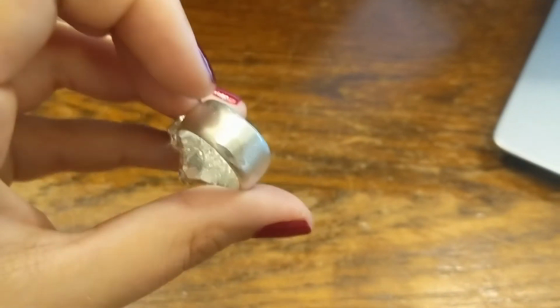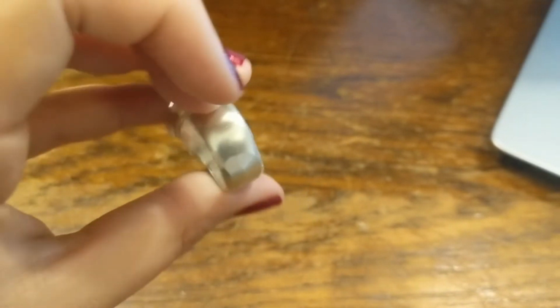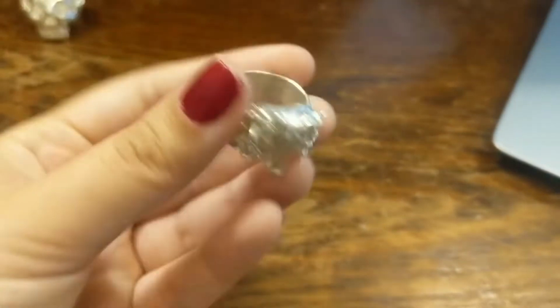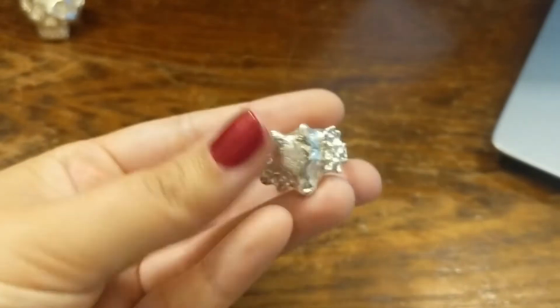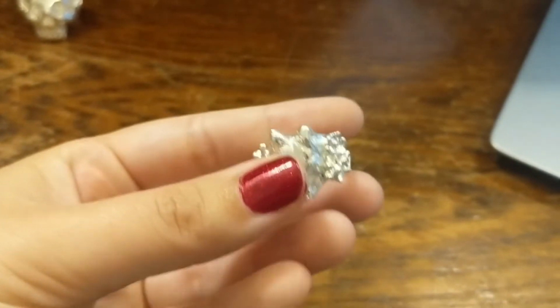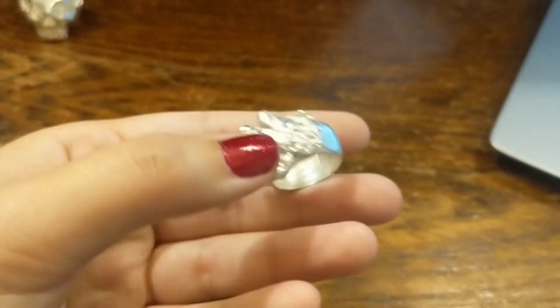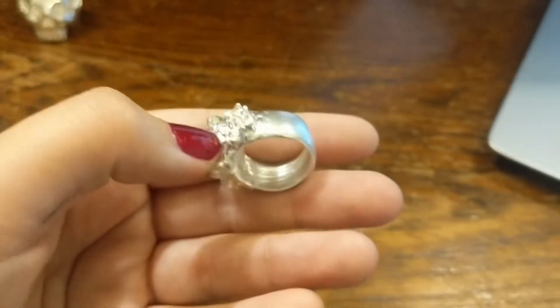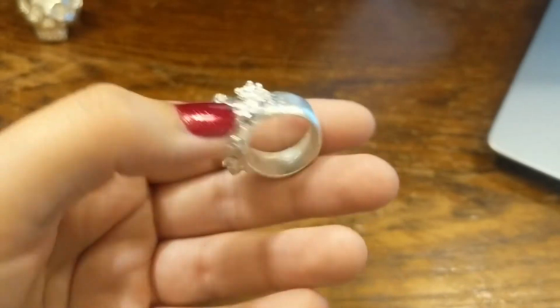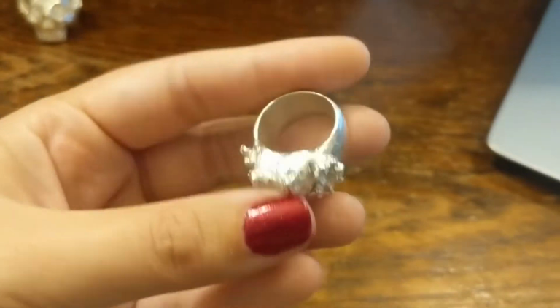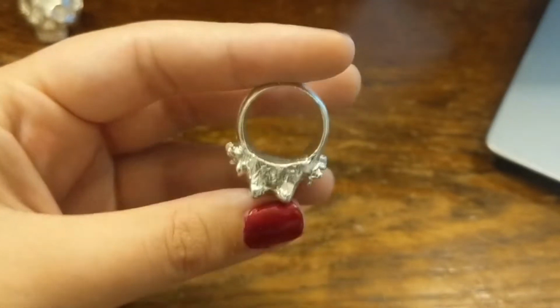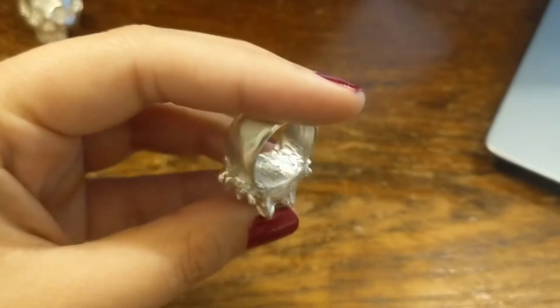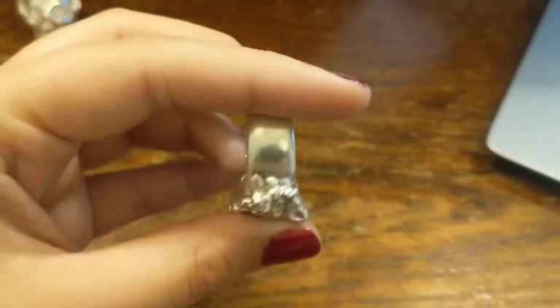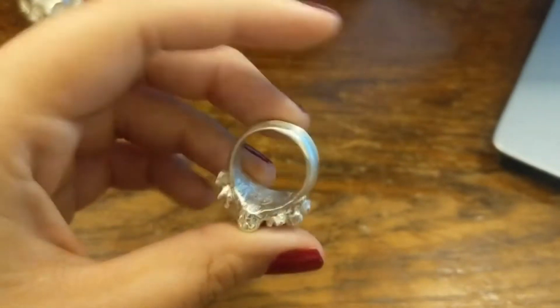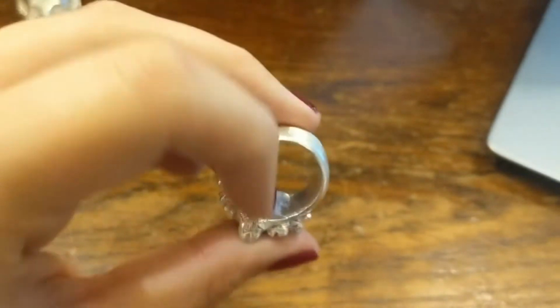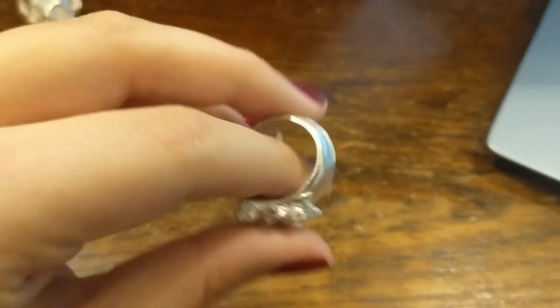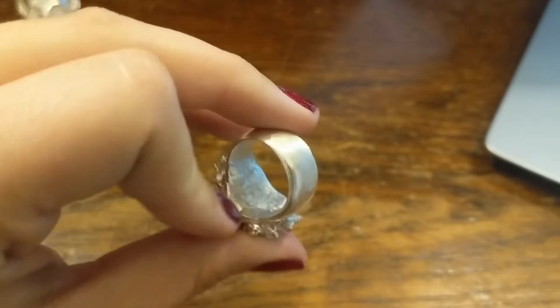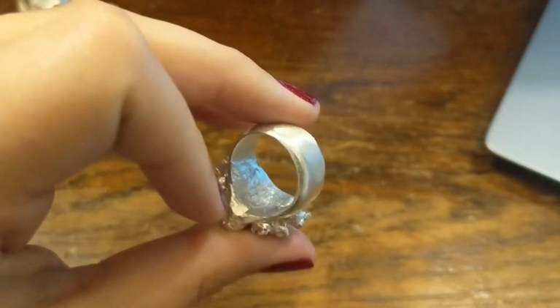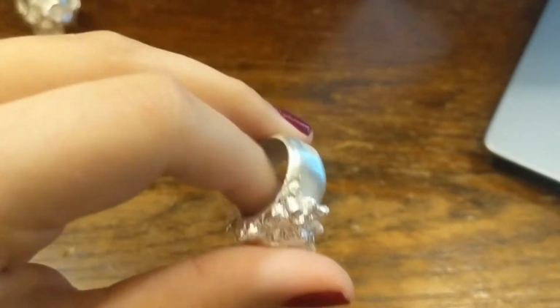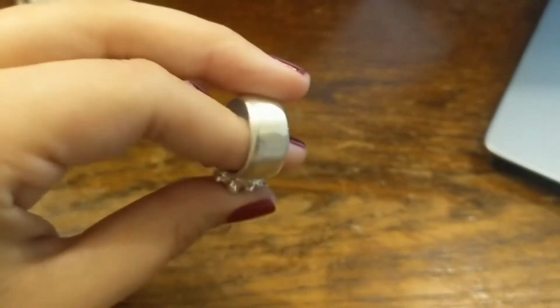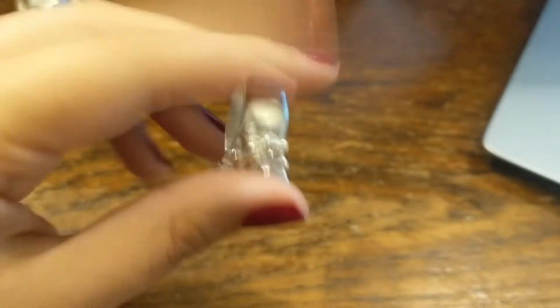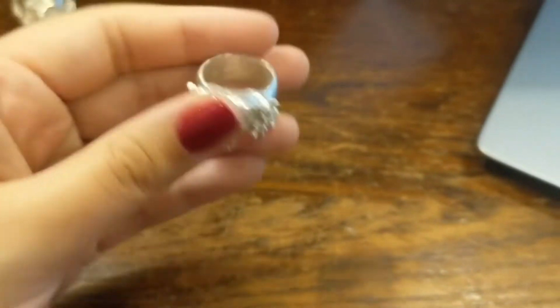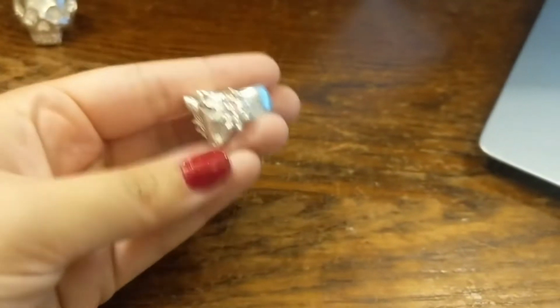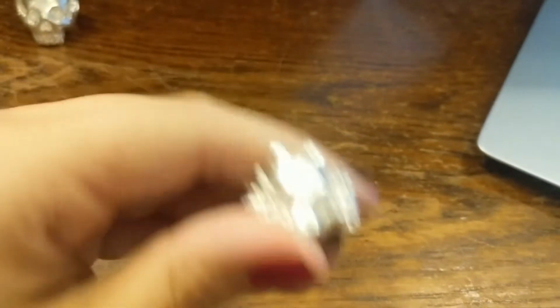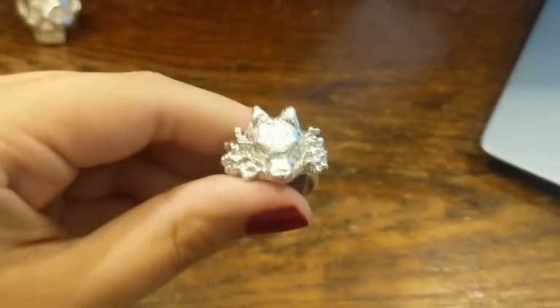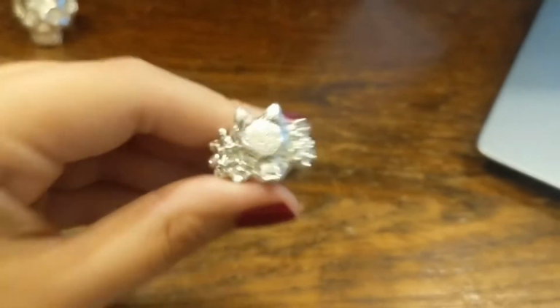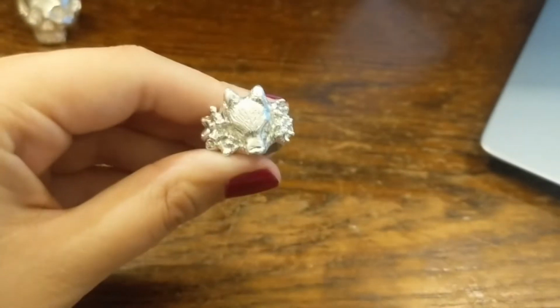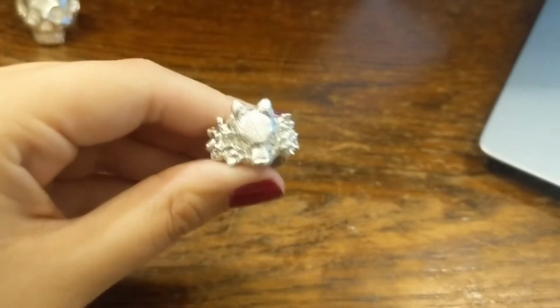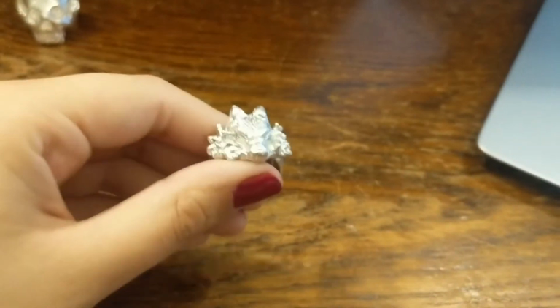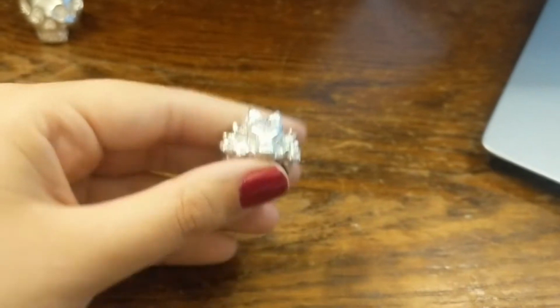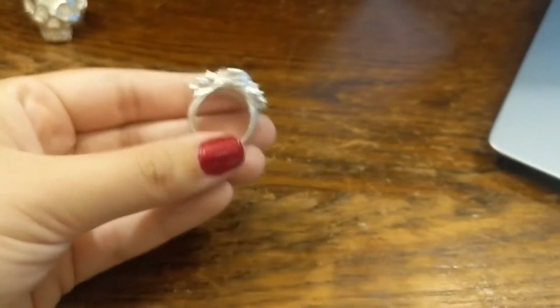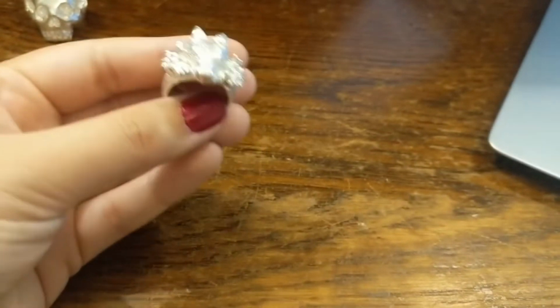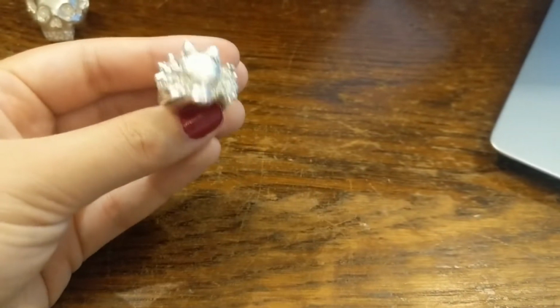I think what I'll do is give it an initial polish first and get rid of the roughest bits before I patina it, and then it'll be polished again after that. I'll take you through the whole process.